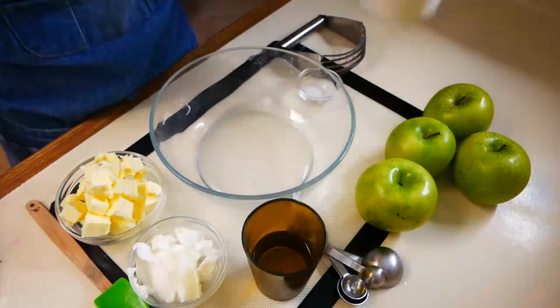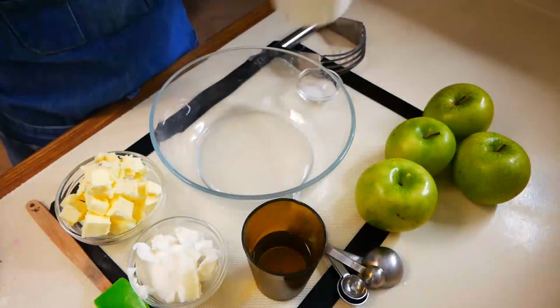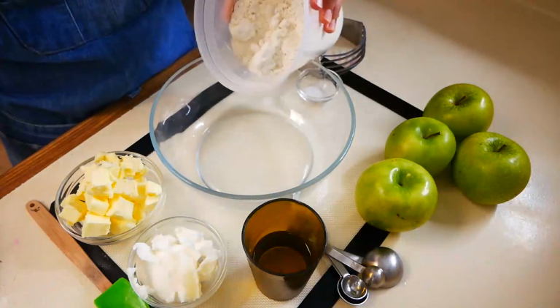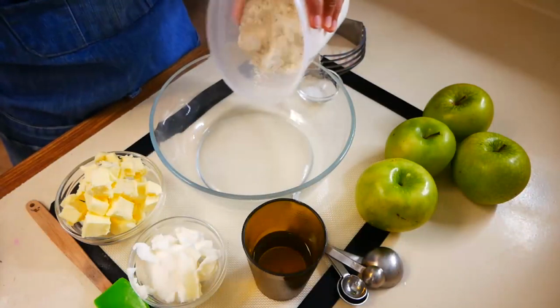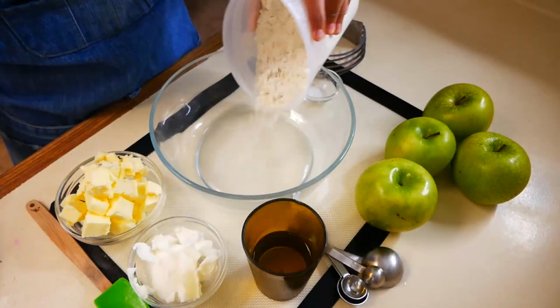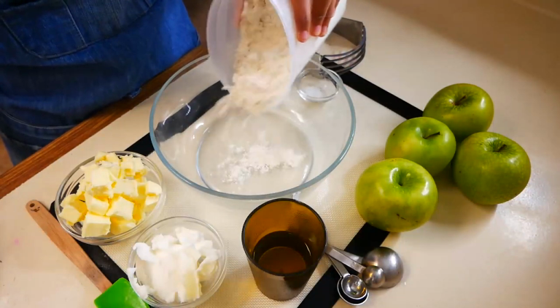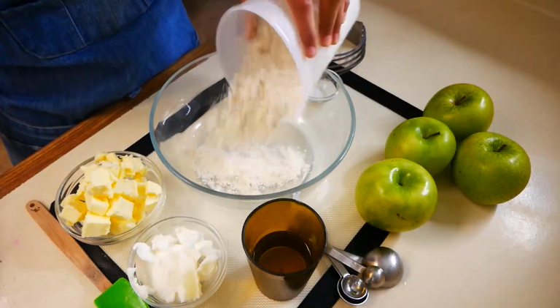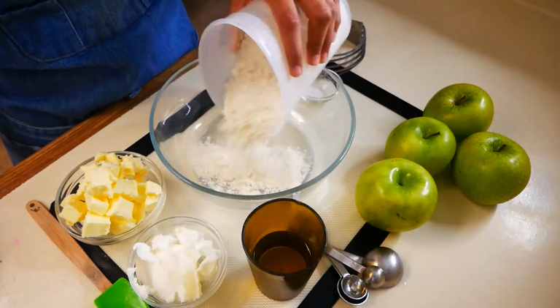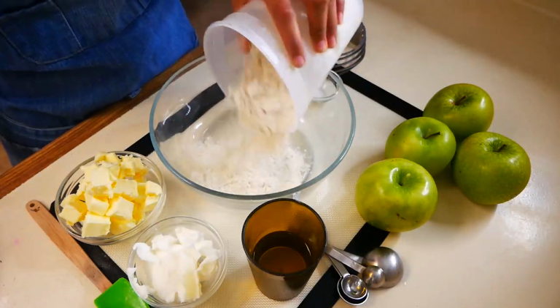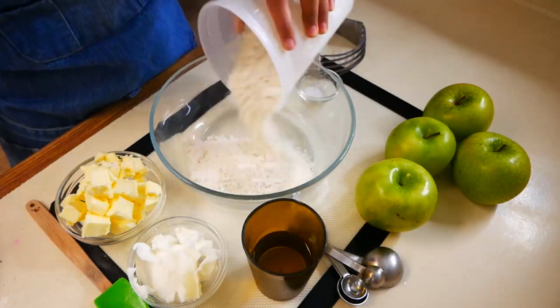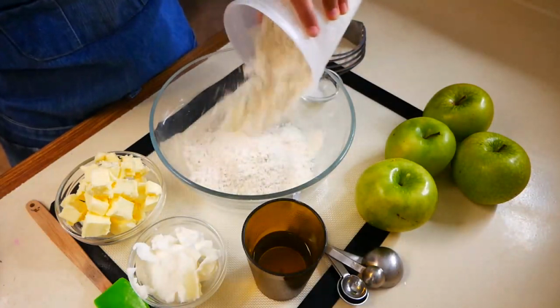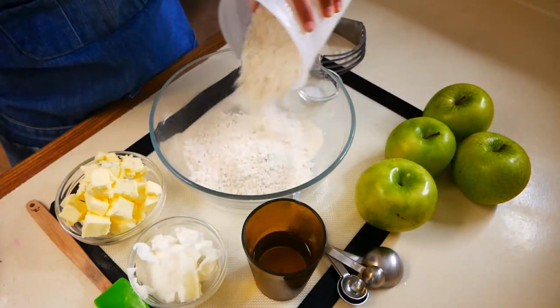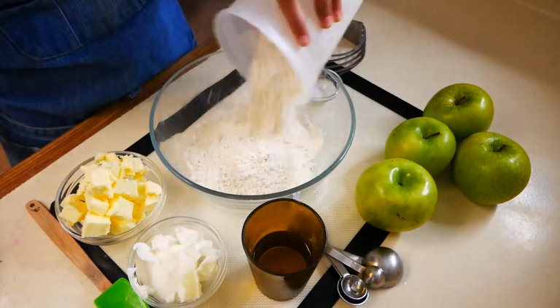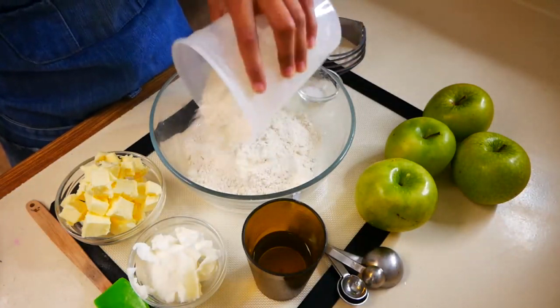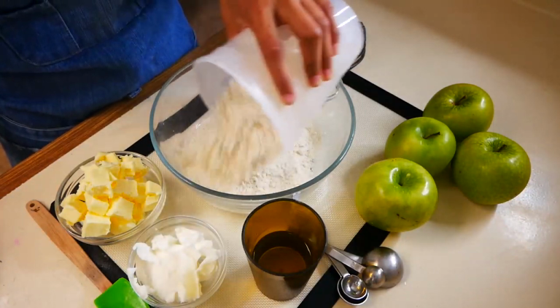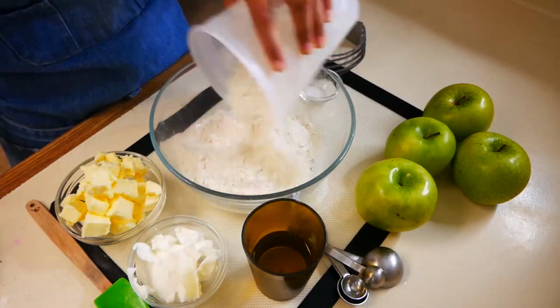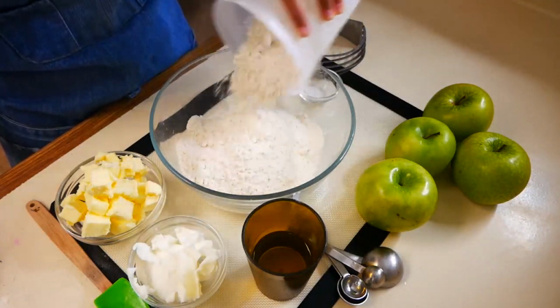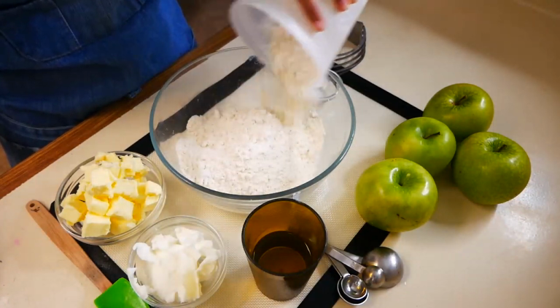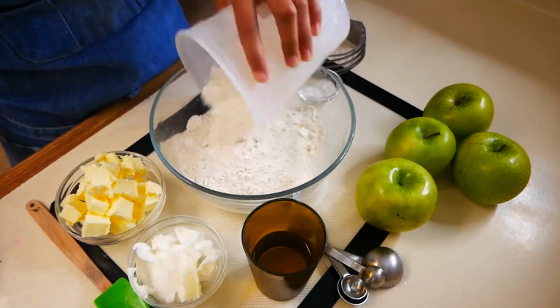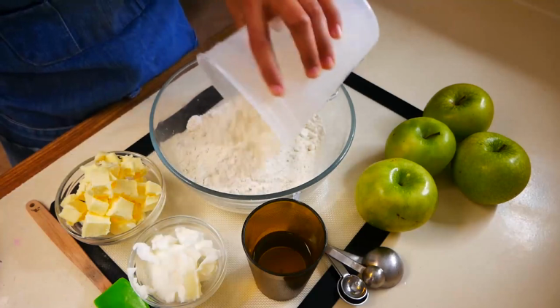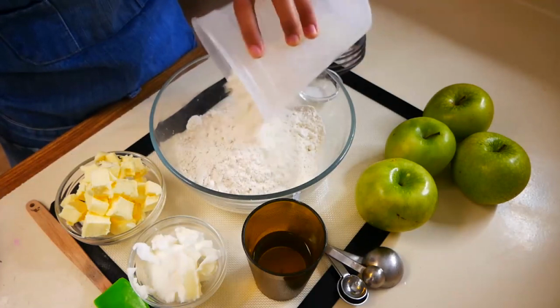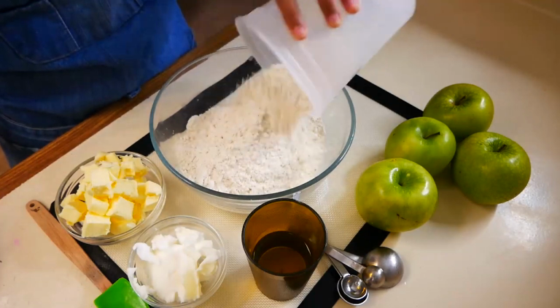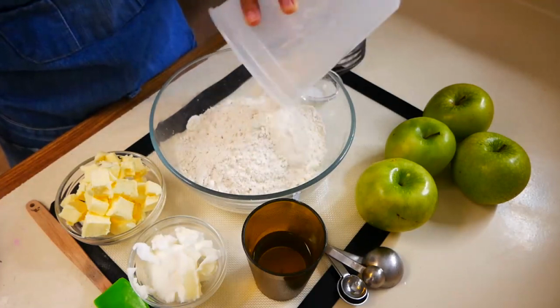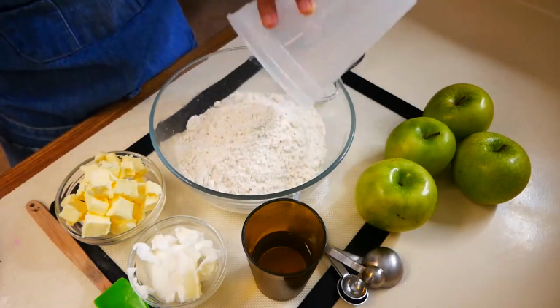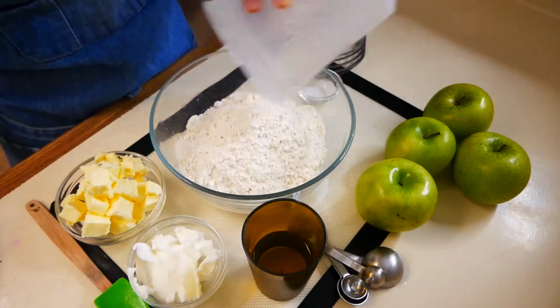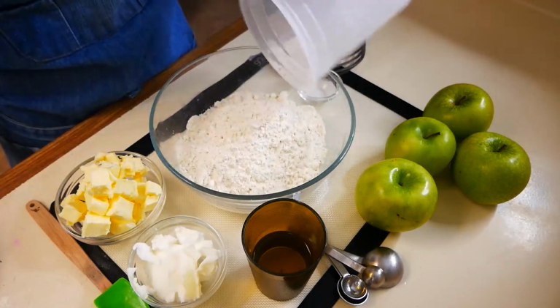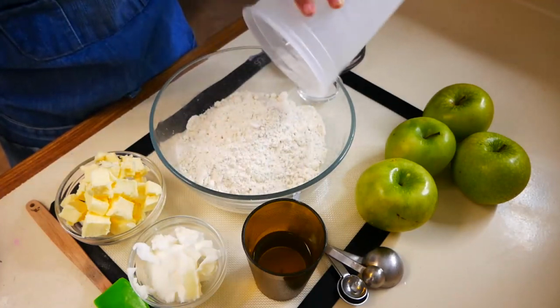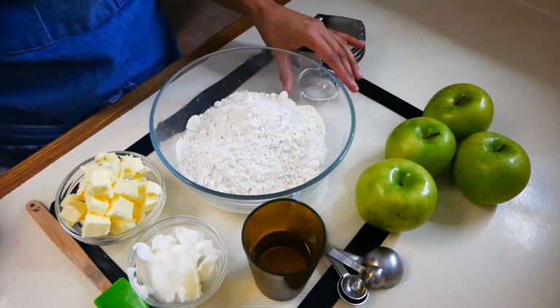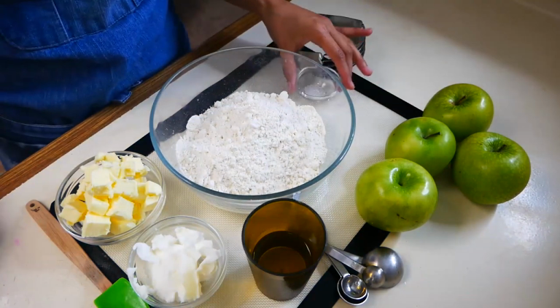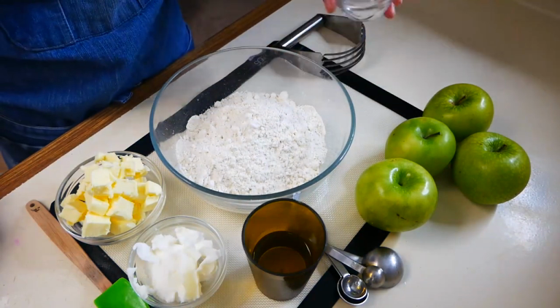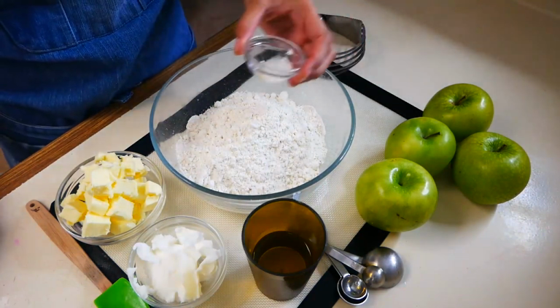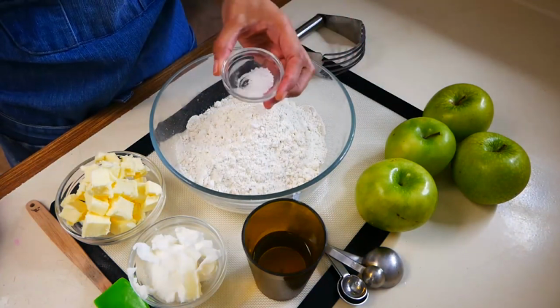The first thing we're going to start off with is our pie crust. So in a medium sized bowl you're going to mix two and a quarter cups of all-purpose flour and a half a teaspoon of salt.